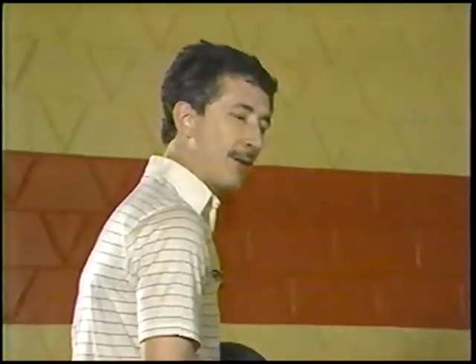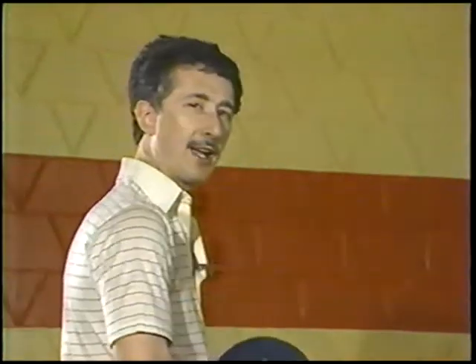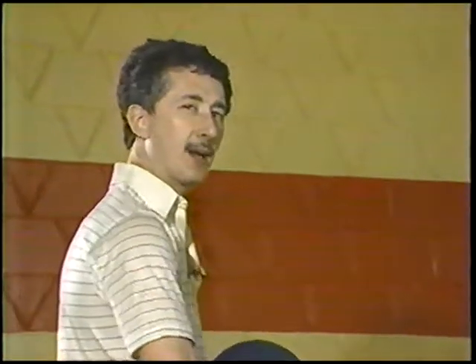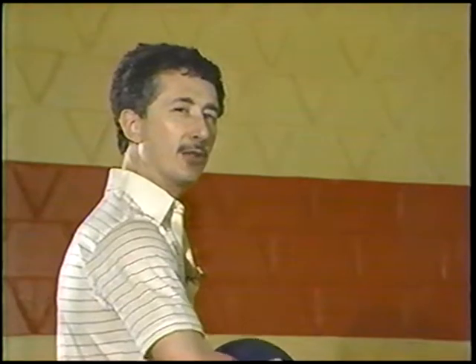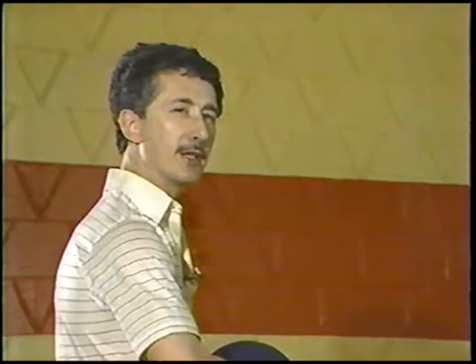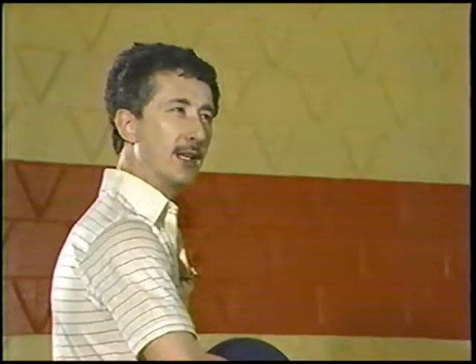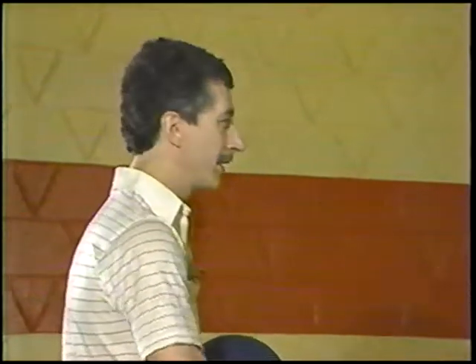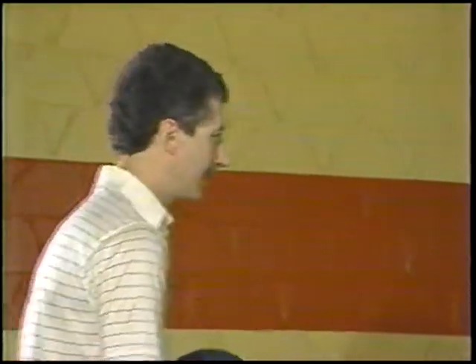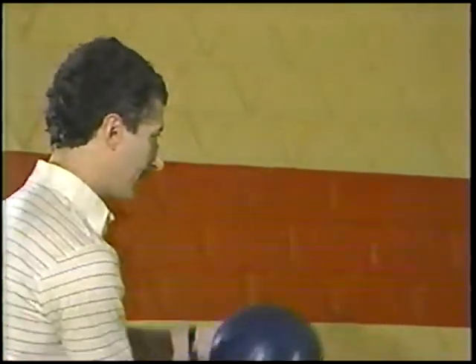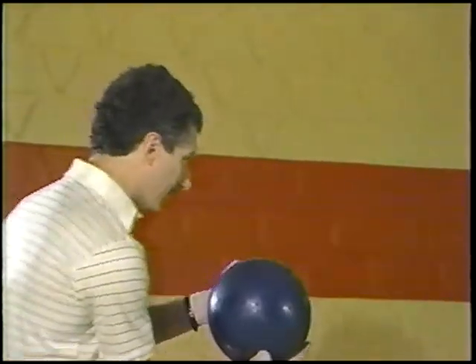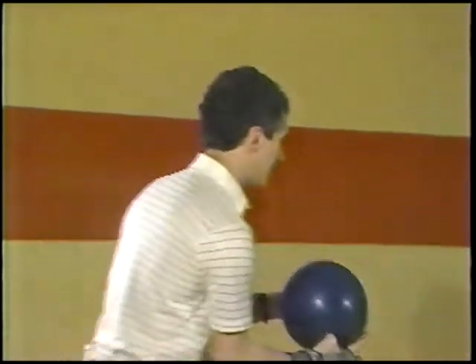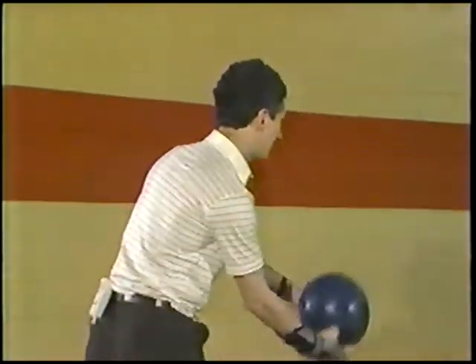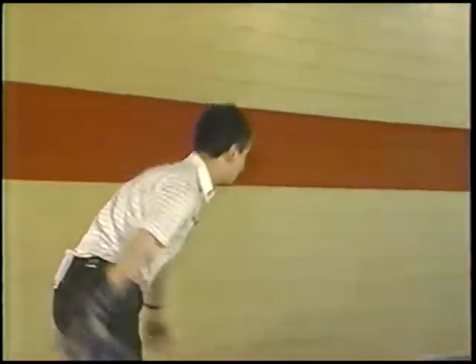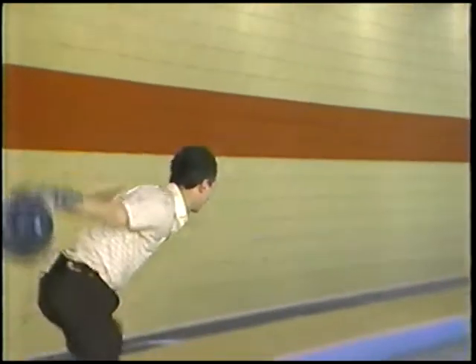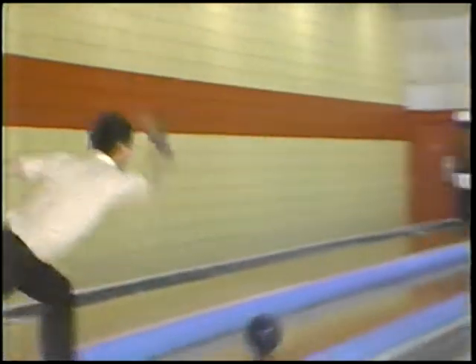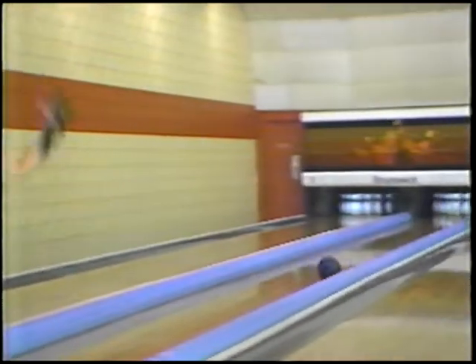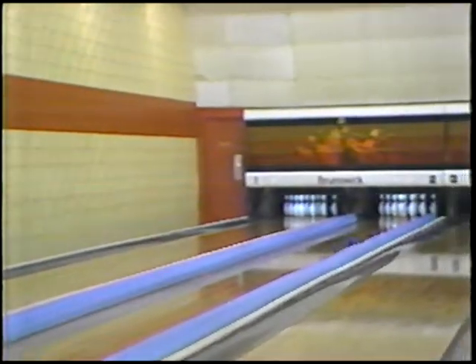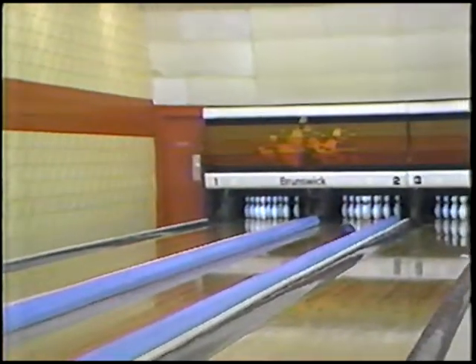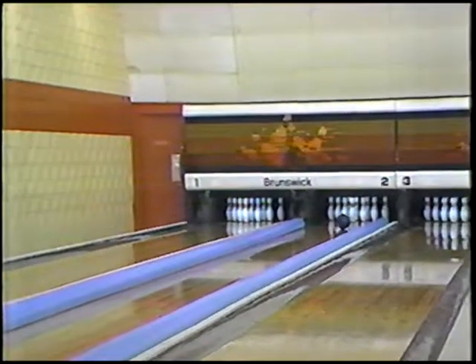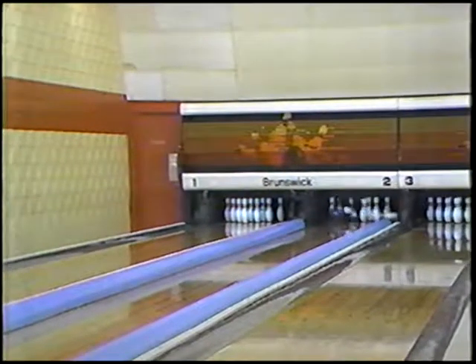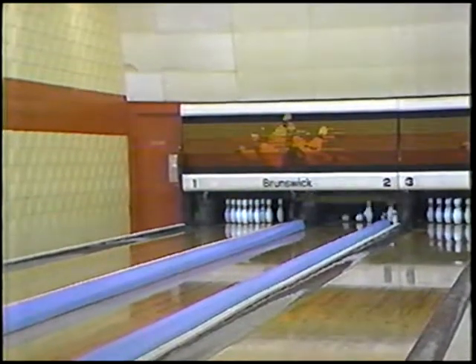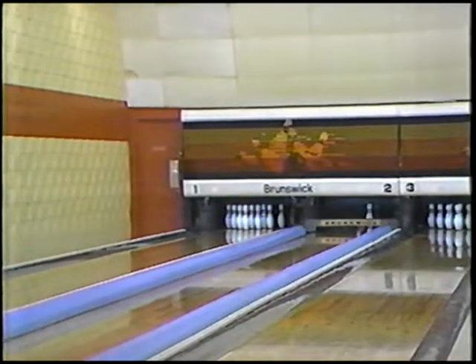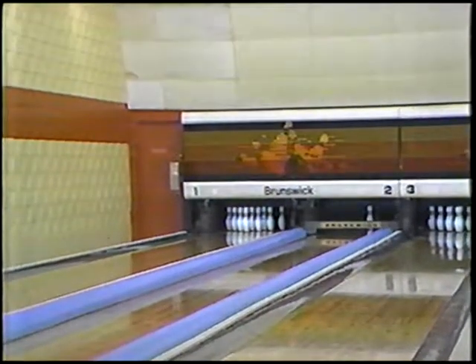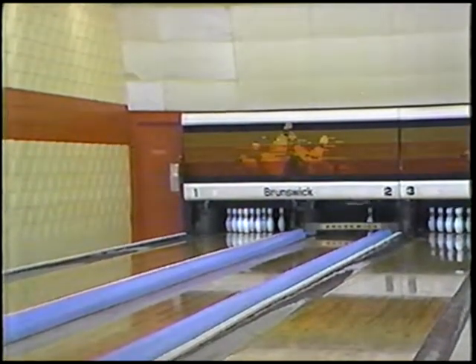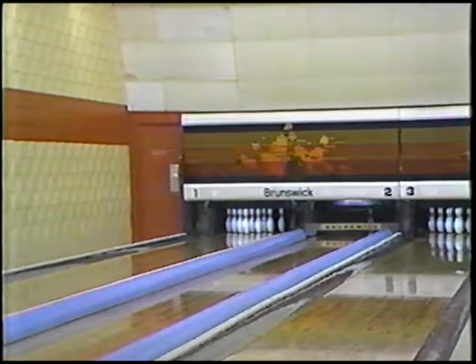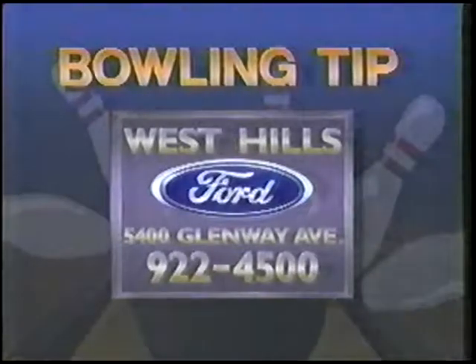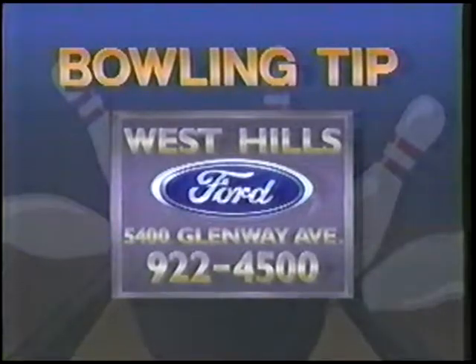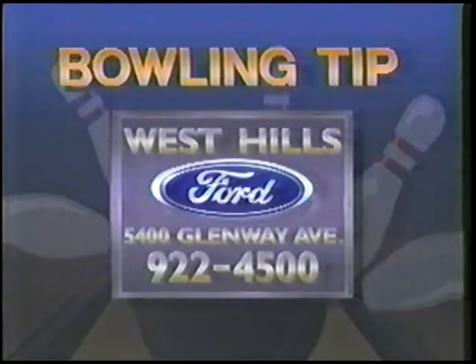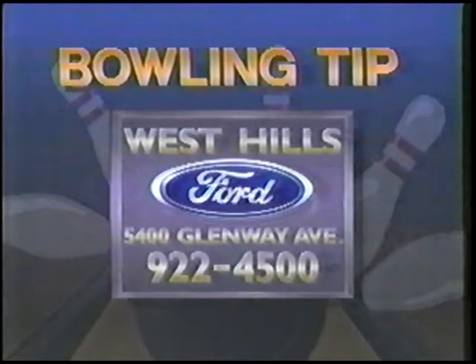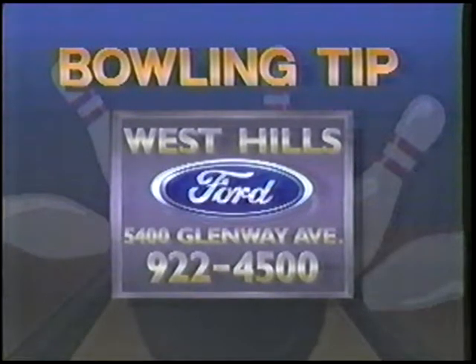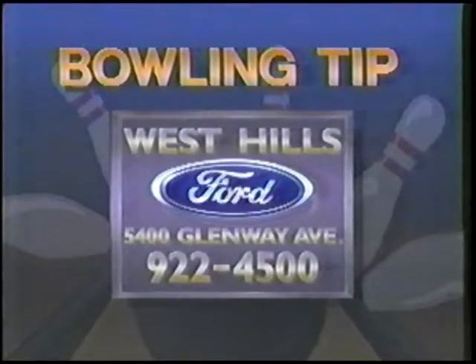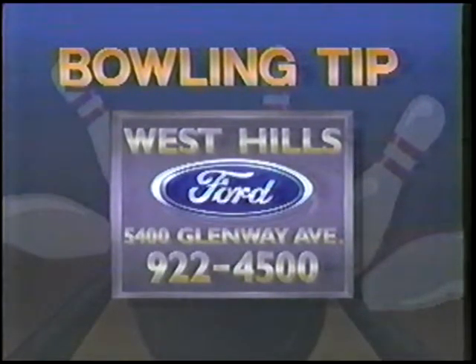I wonder if the guys in my league would go for this idea. Today's bowling tip has been brought to you by West Hills Ford.